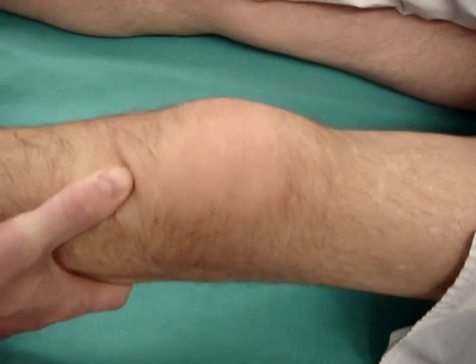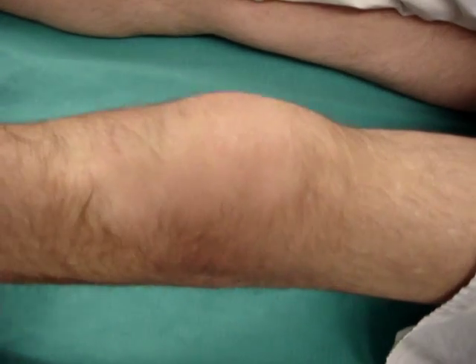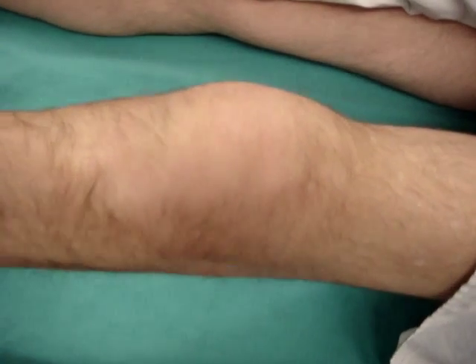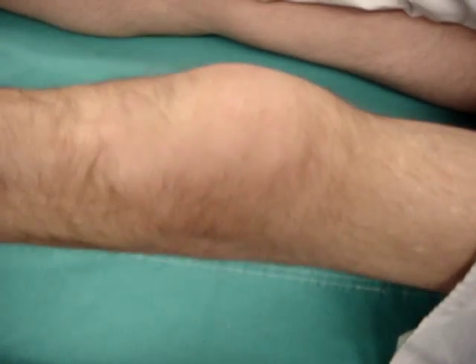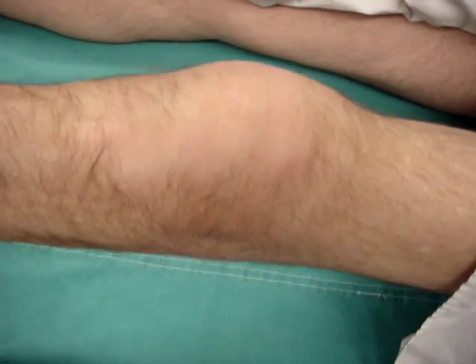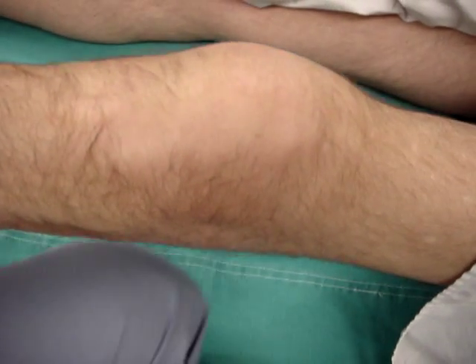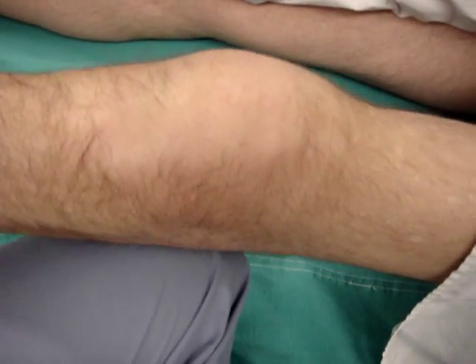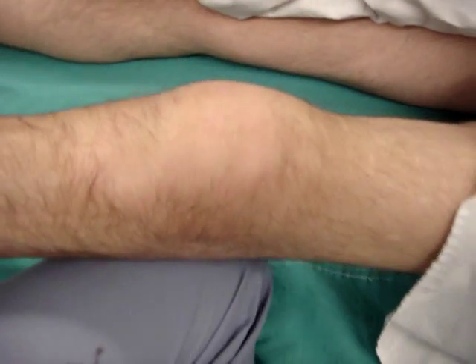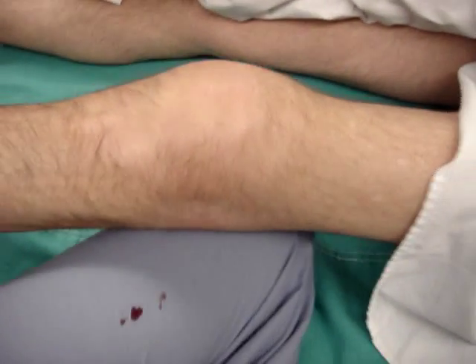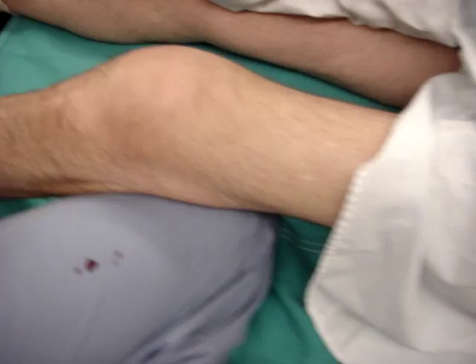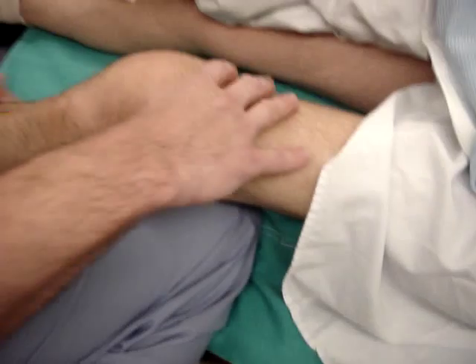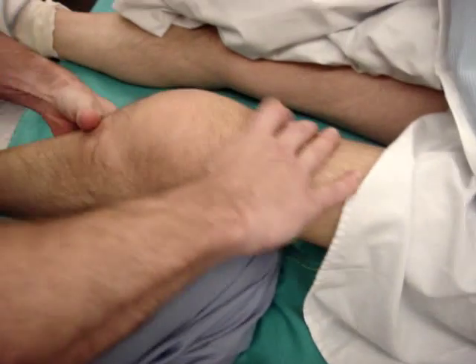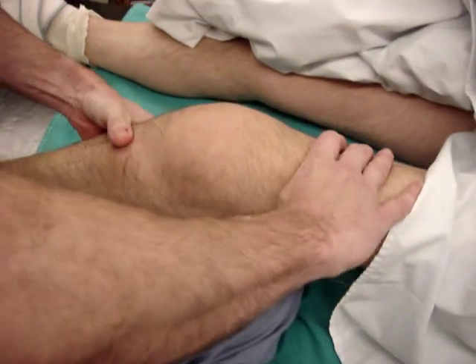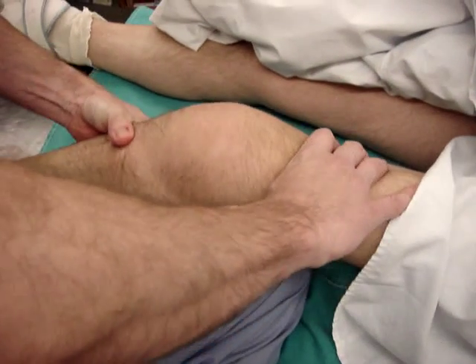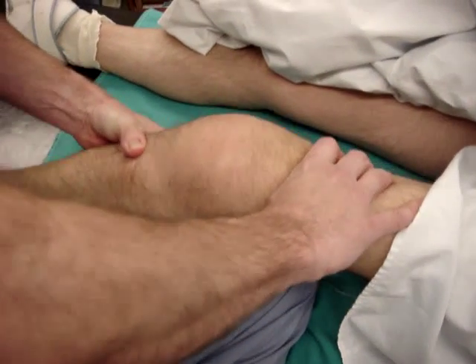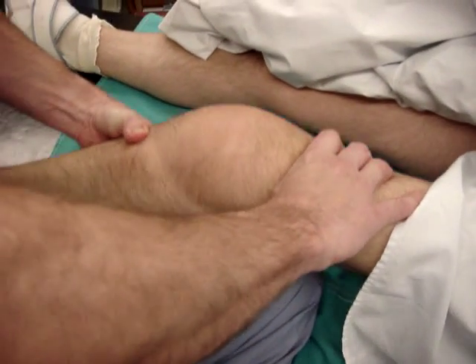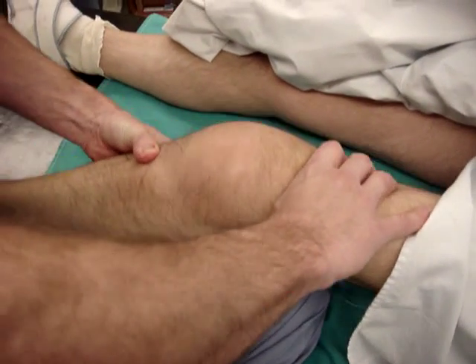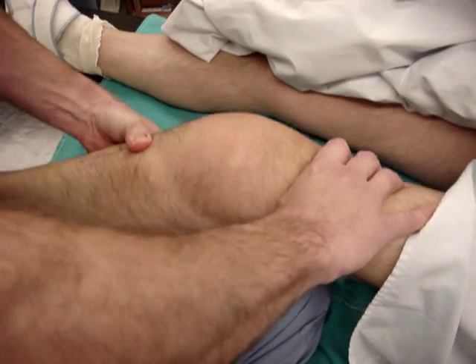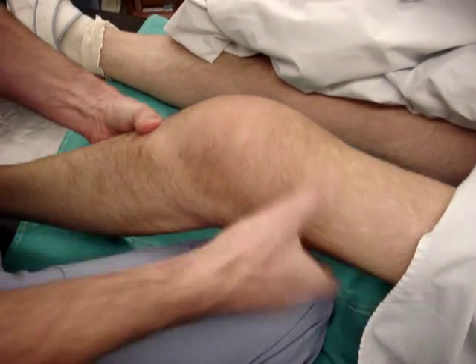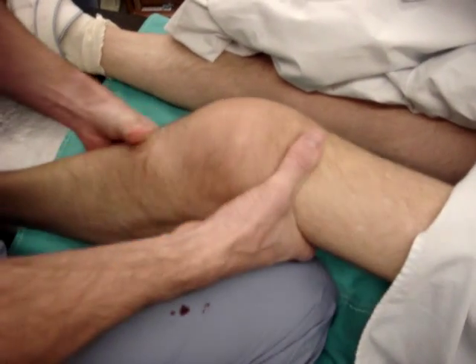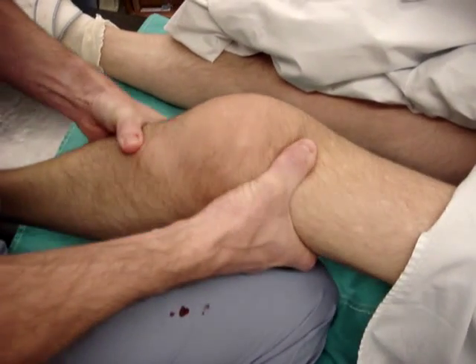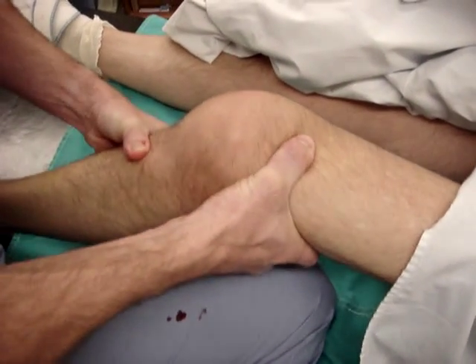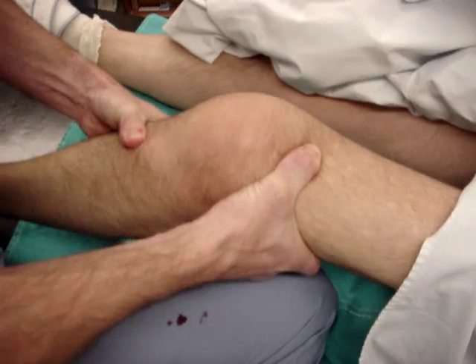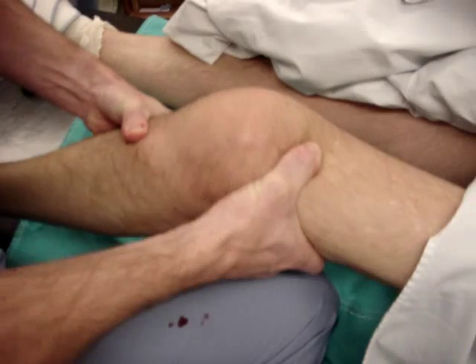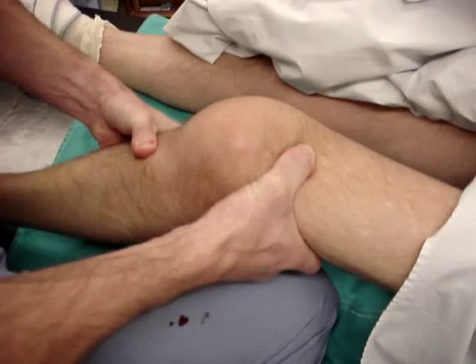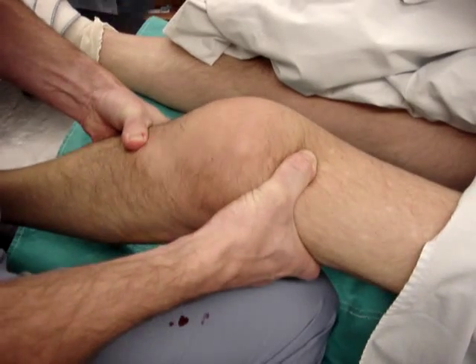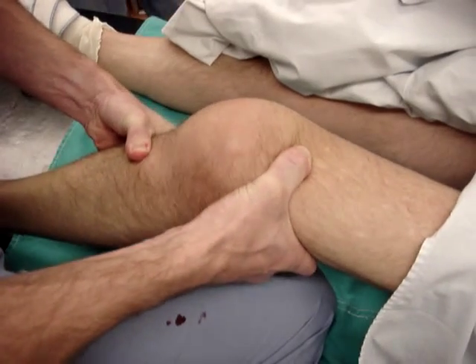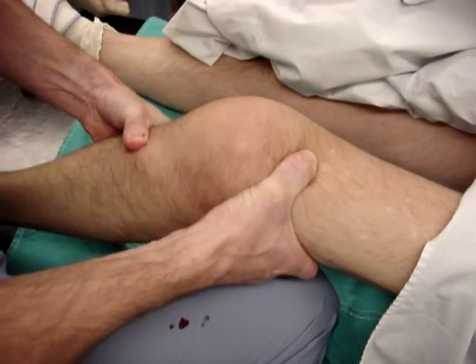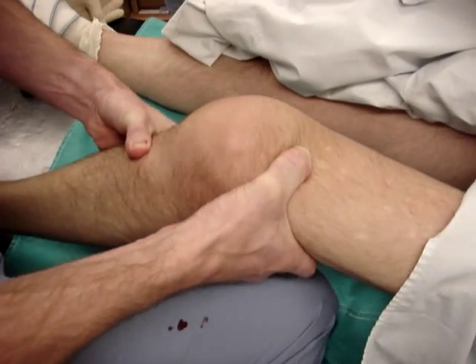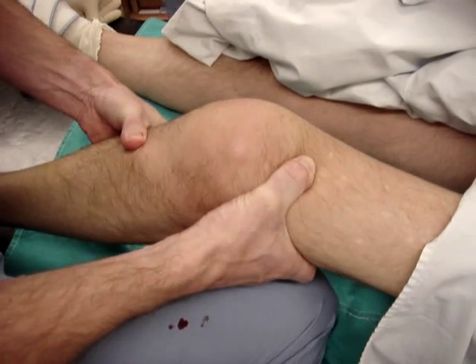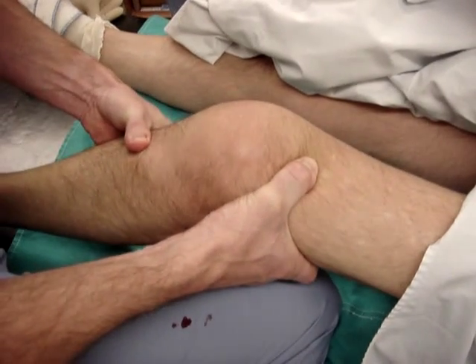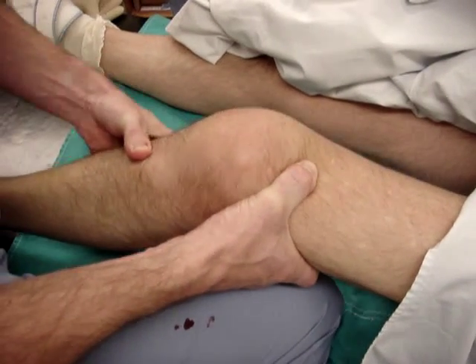In terms of his anterior draw, just back off a little bit there. It's got quite a lot of movement anteriorly as well.